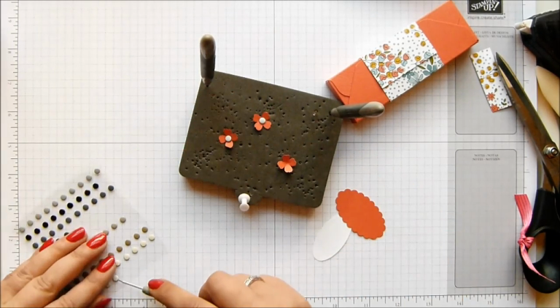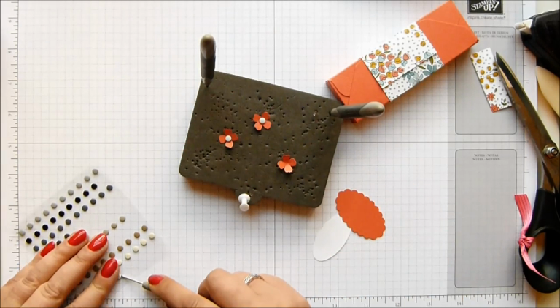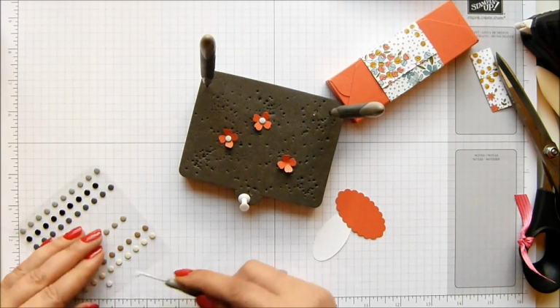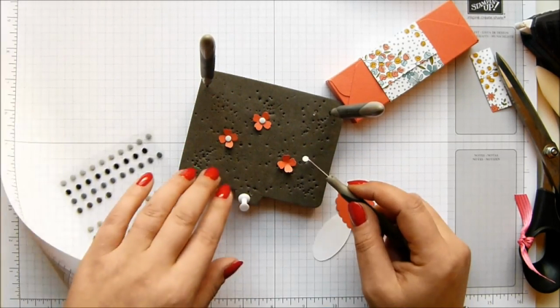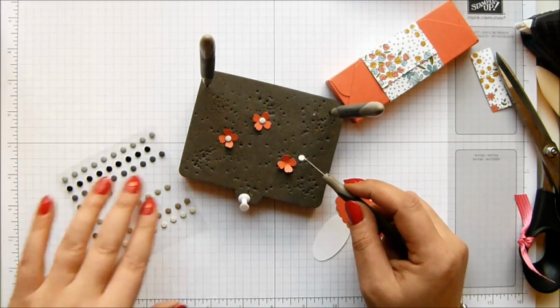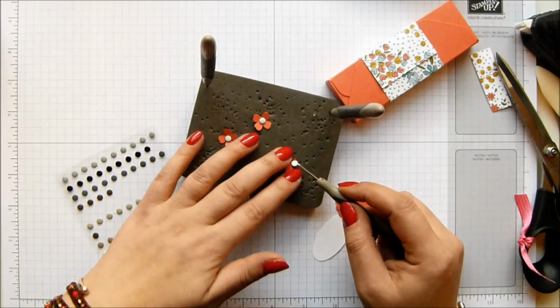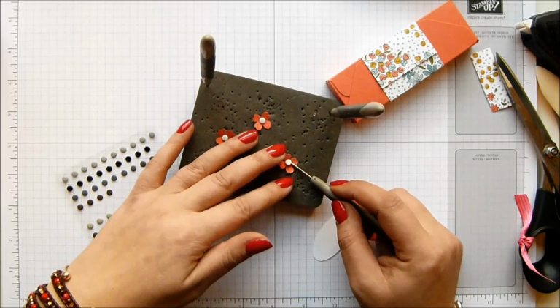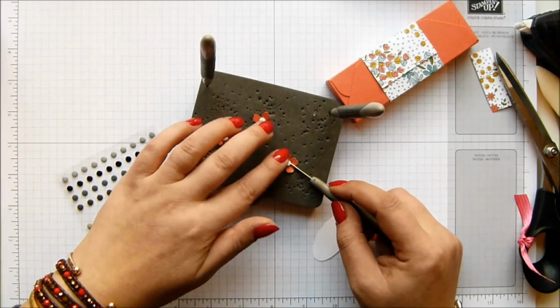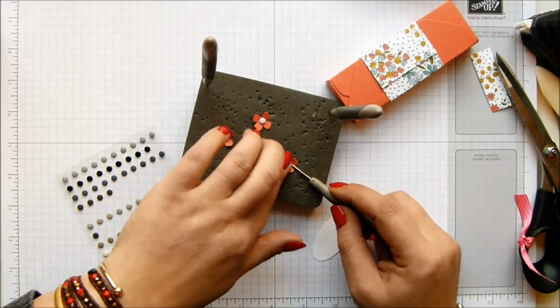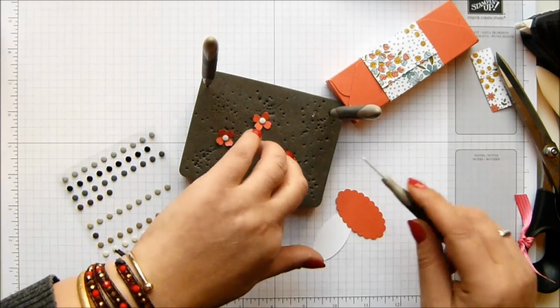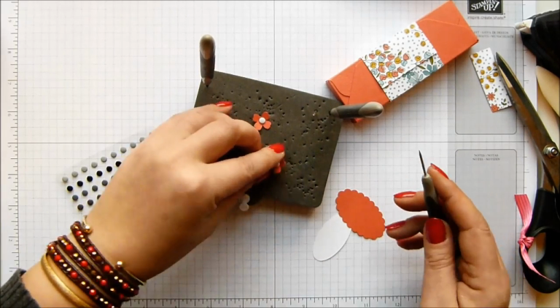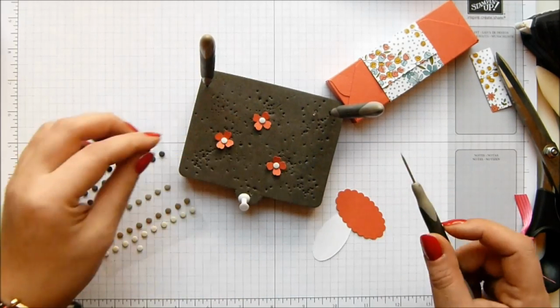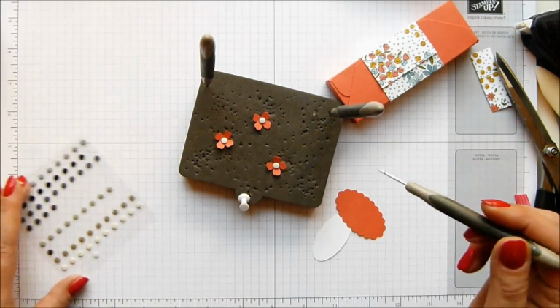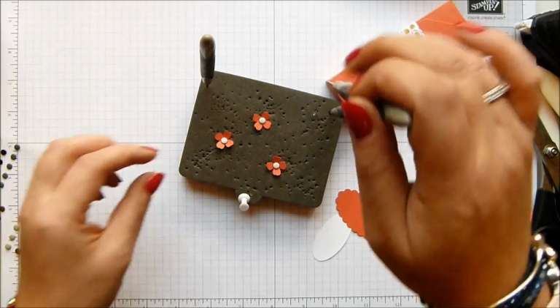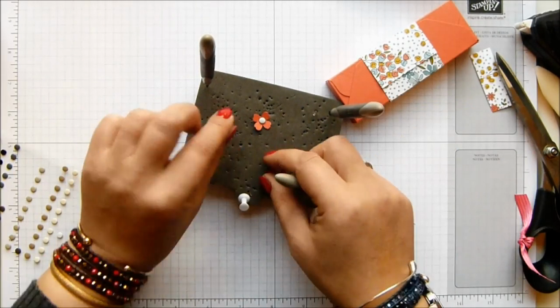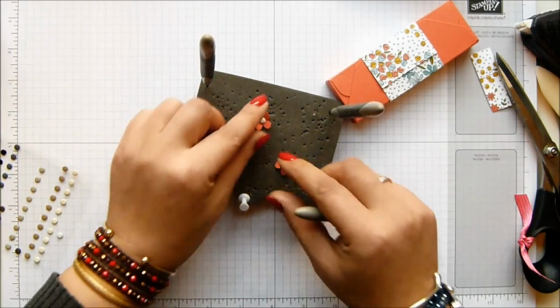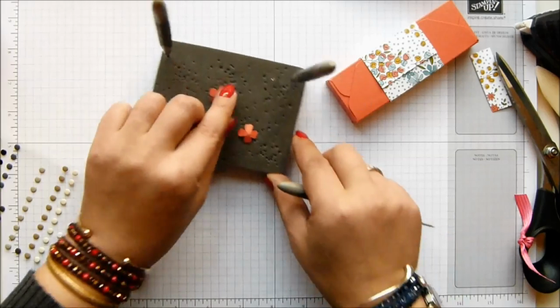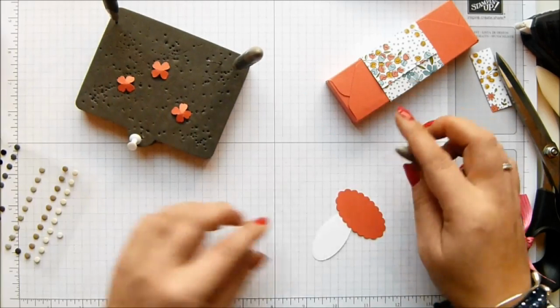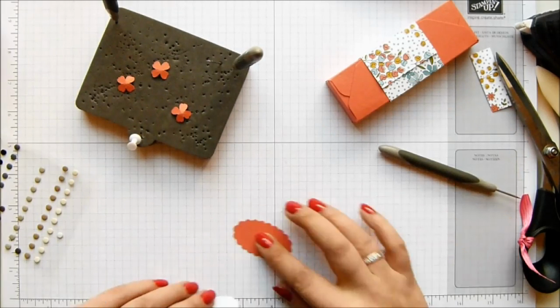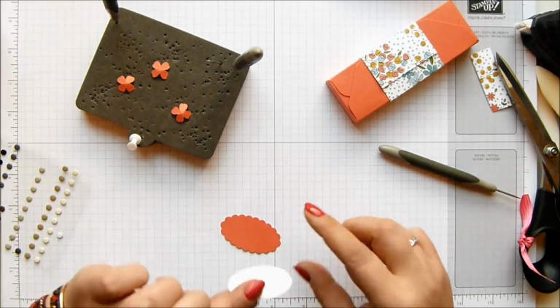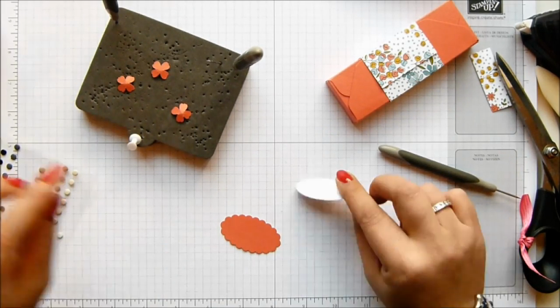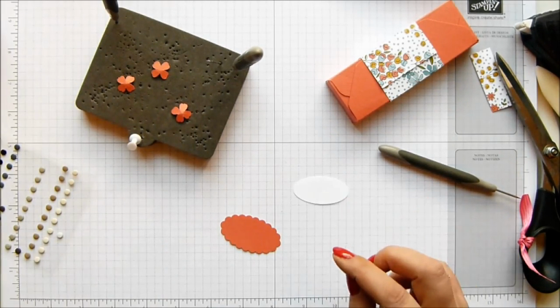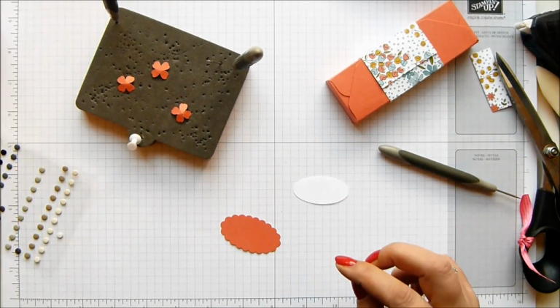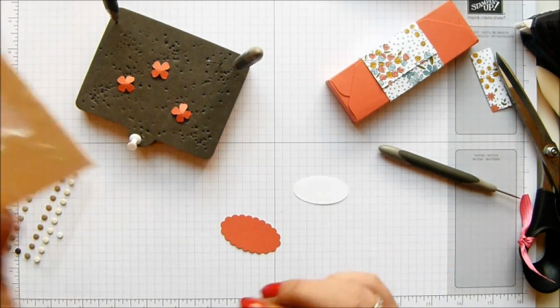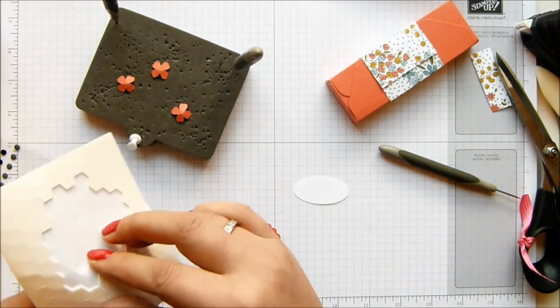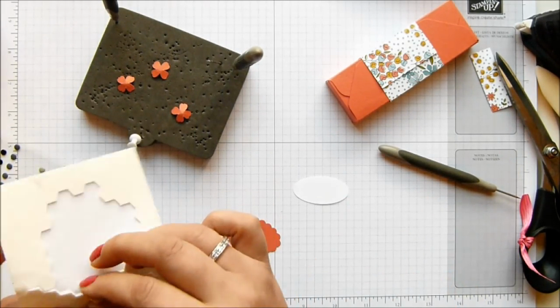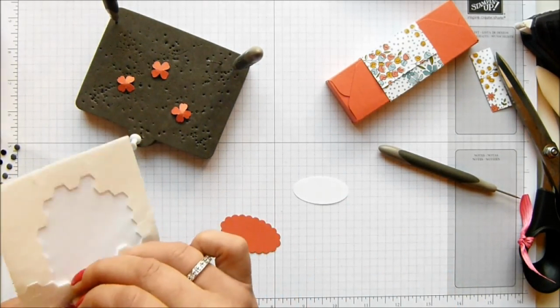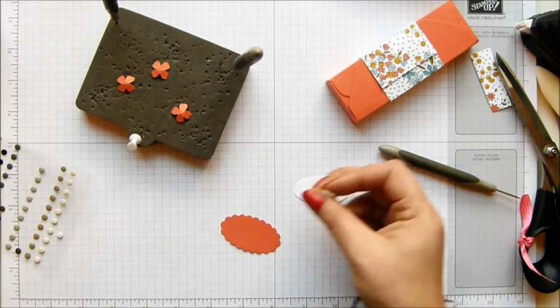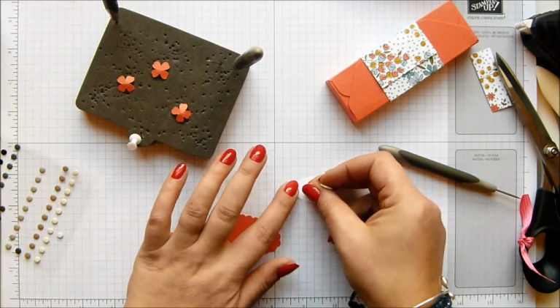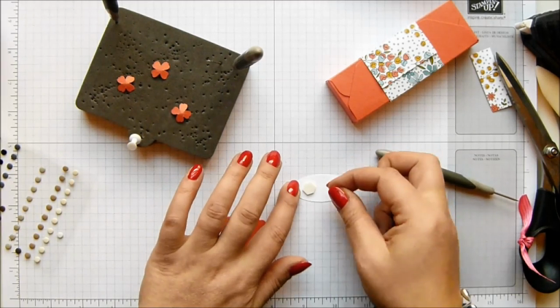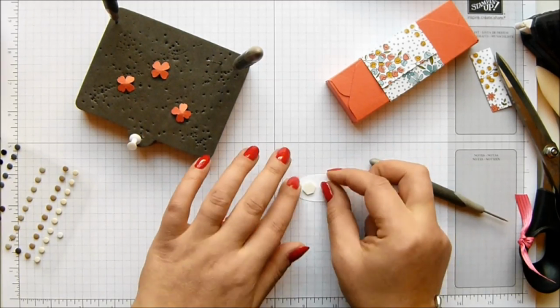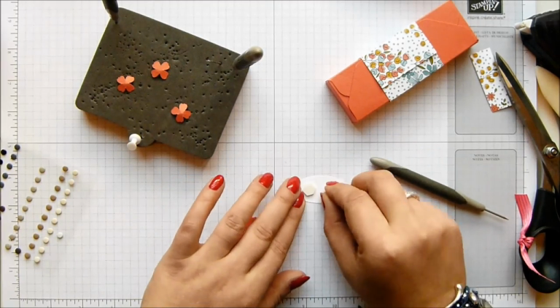I've got shaky hands today - I've not had enough coffee, clearly. Either that or too much. Depends on your perspective, I guess. And then I'm going to put all of these together with some dimensionals. So that's my stamping on the back there.